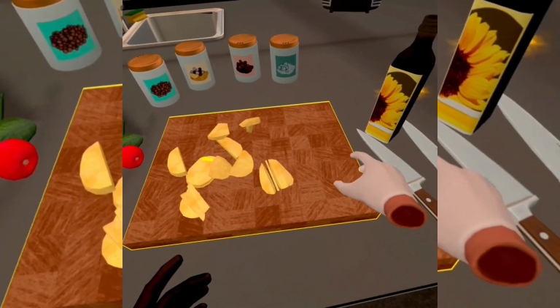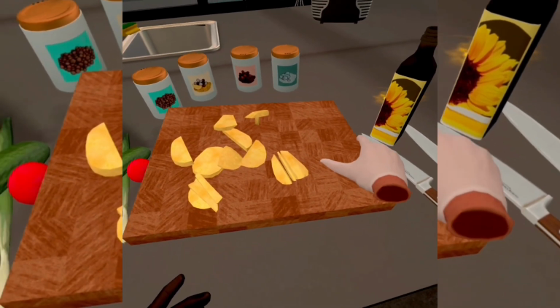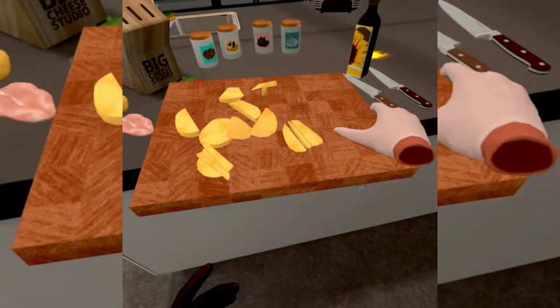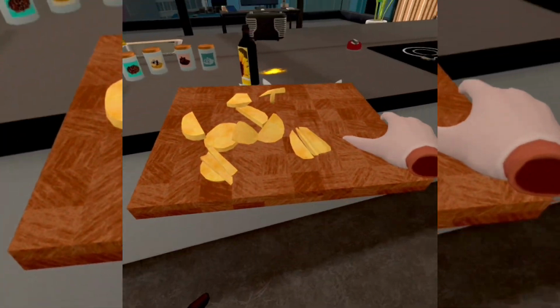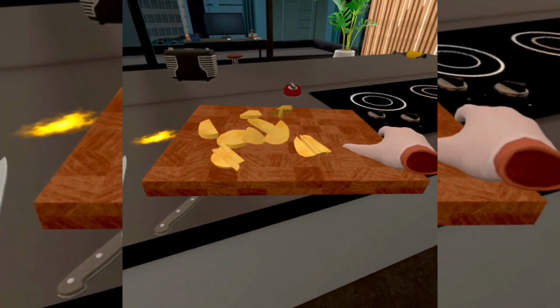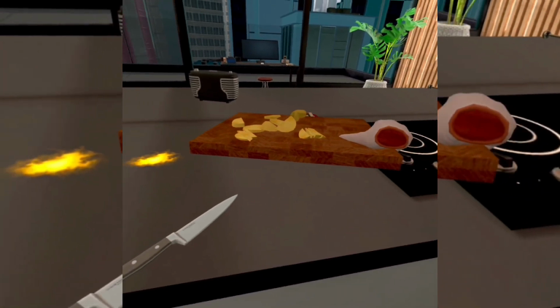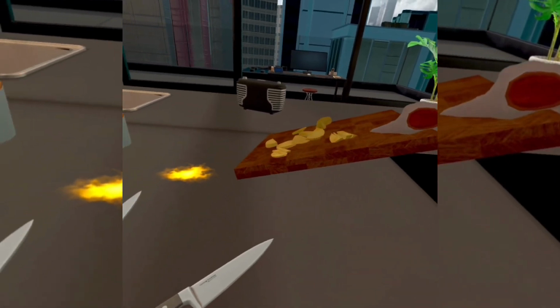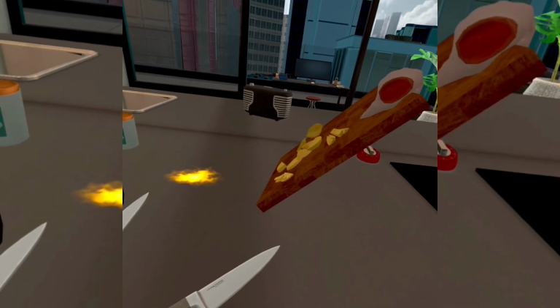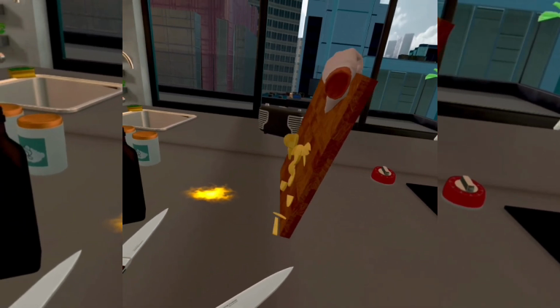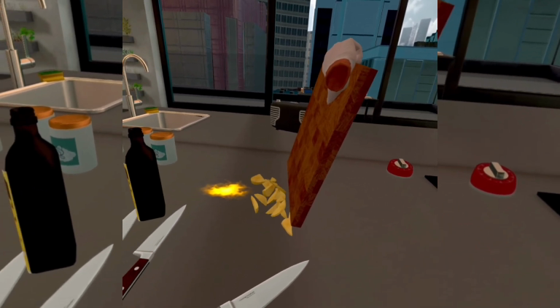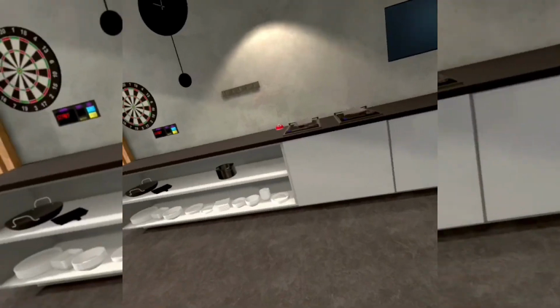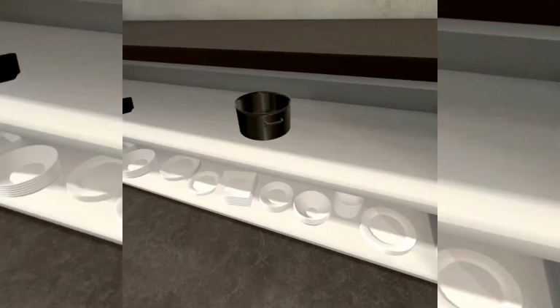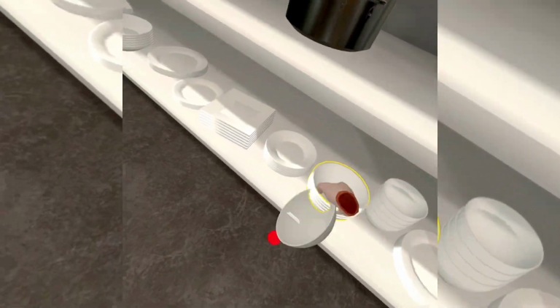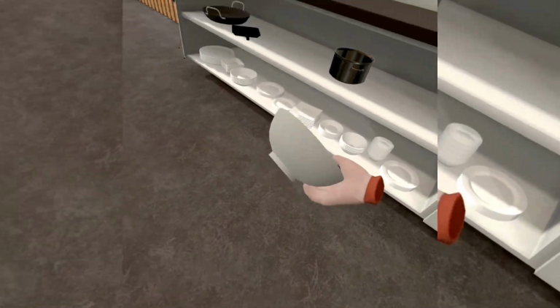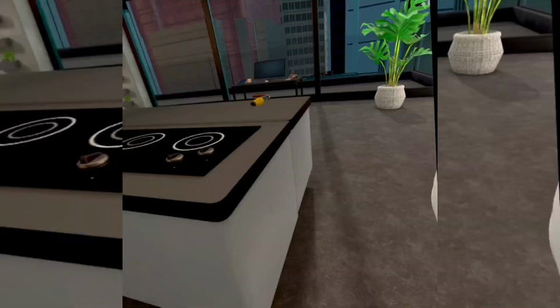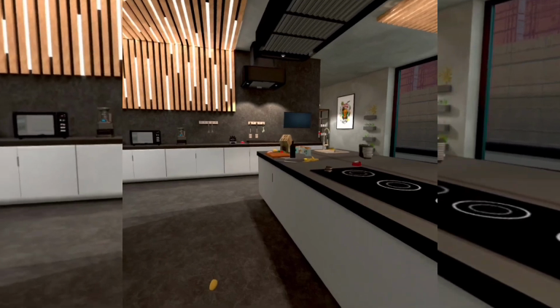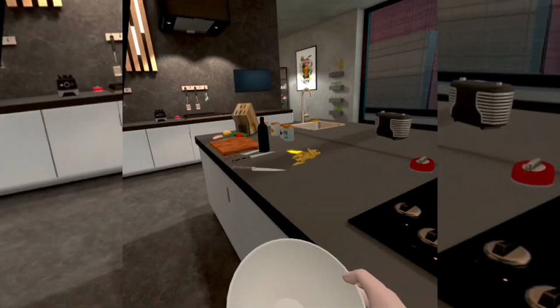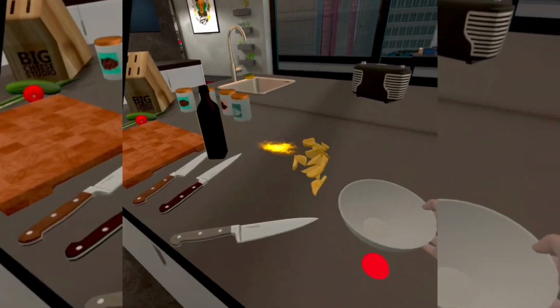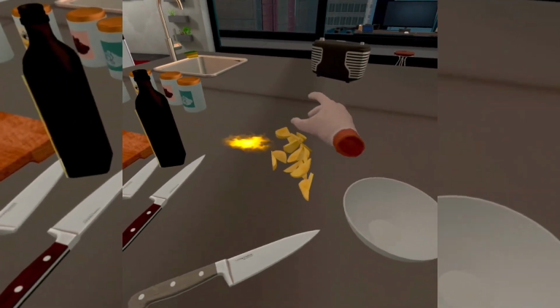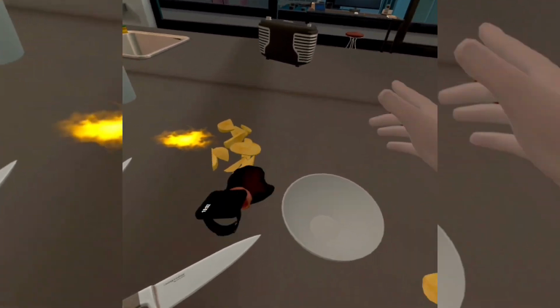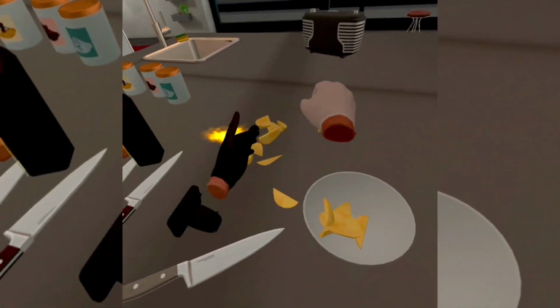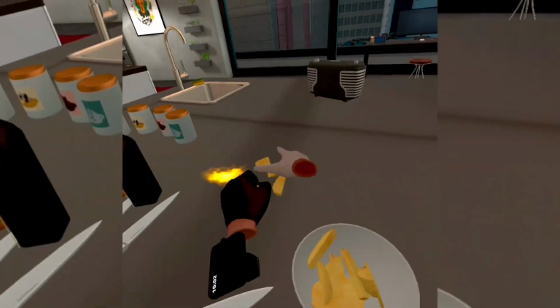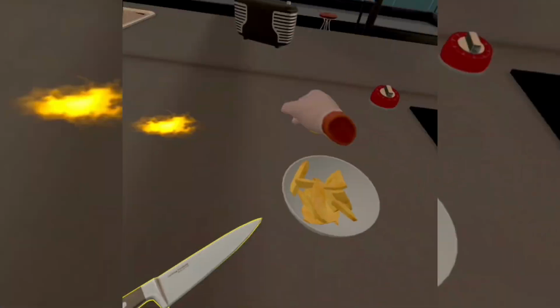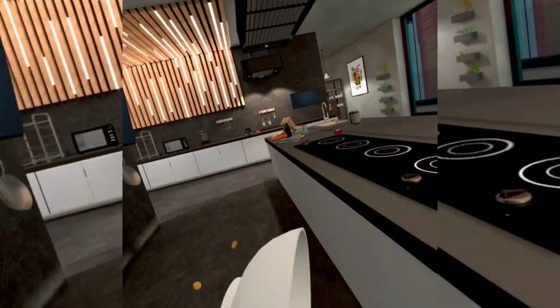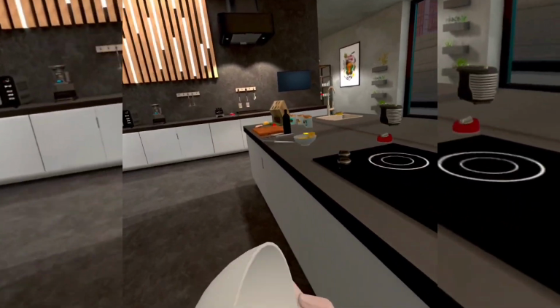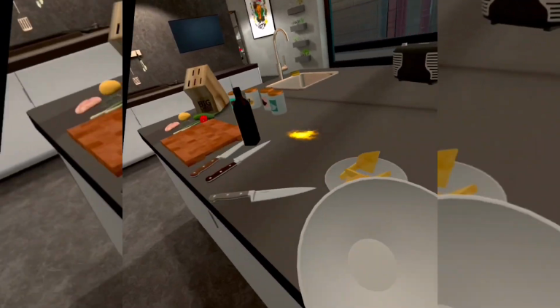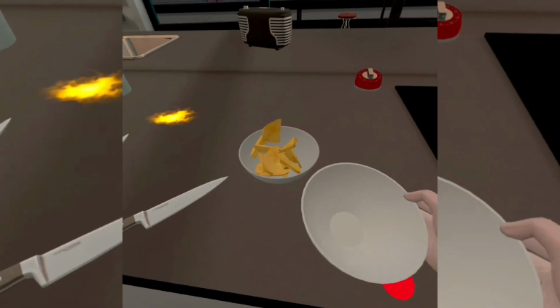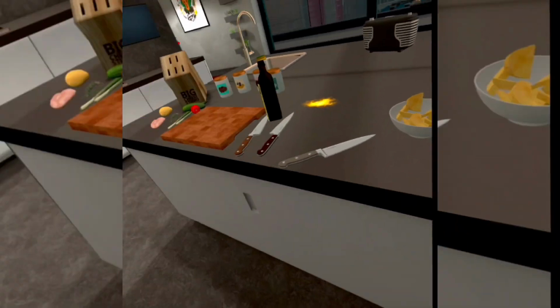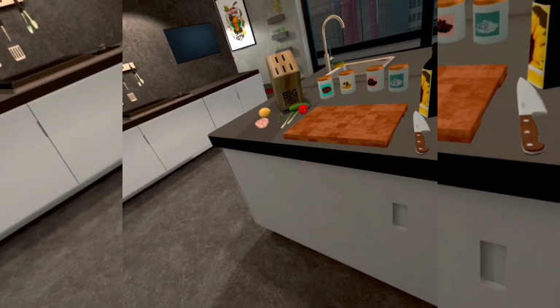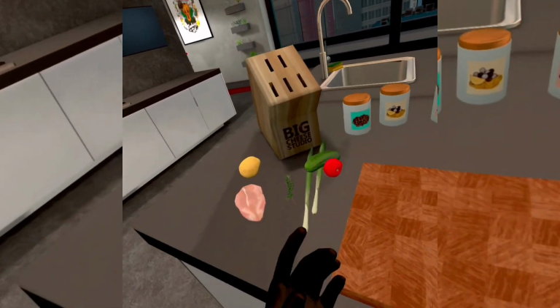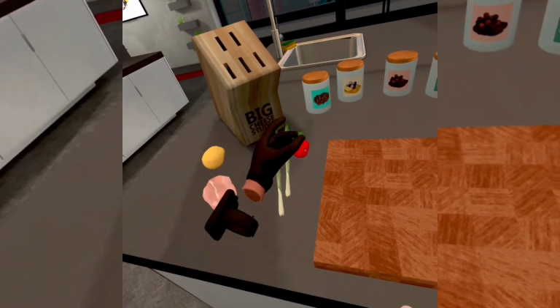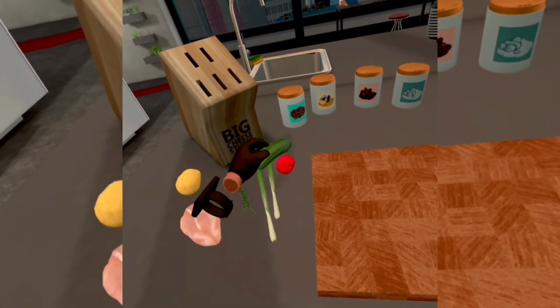Alright, so then you want to take this and move this over here. You're going to want two bowls — one for your potatoes and one for your vegetables.